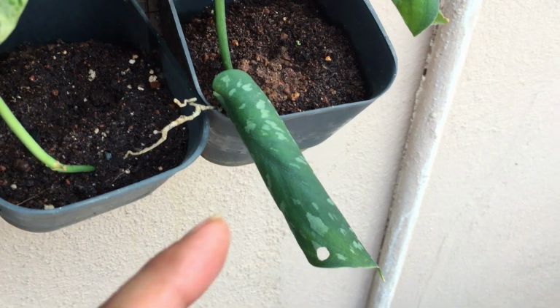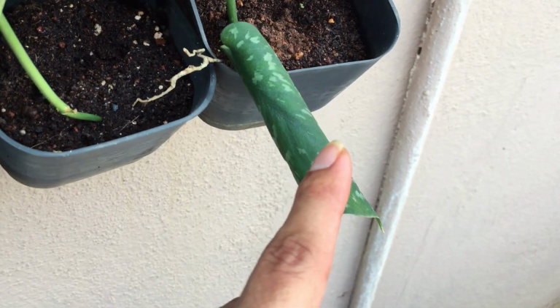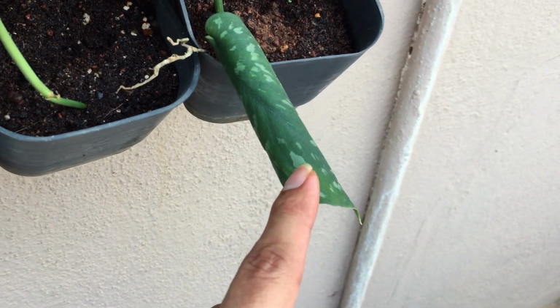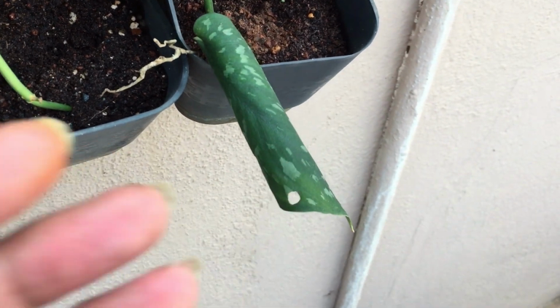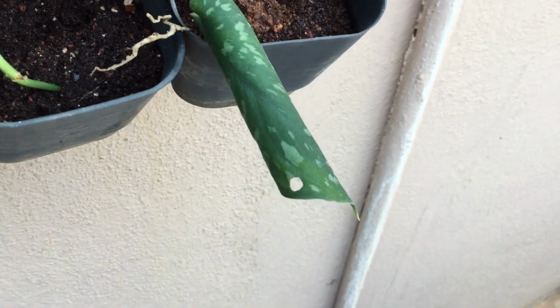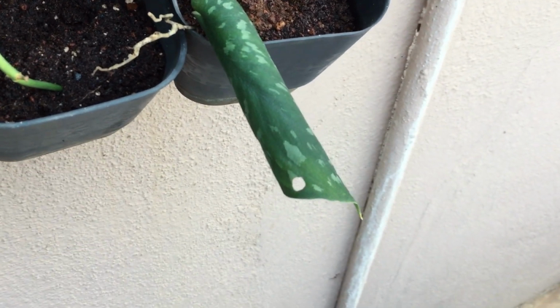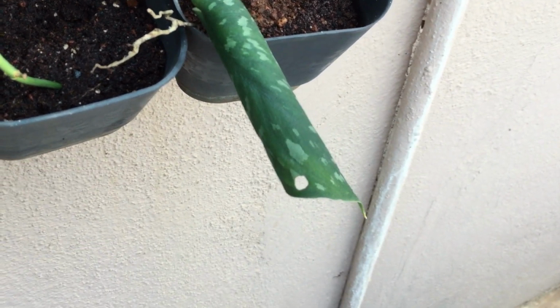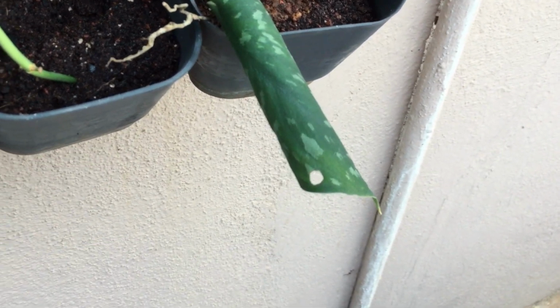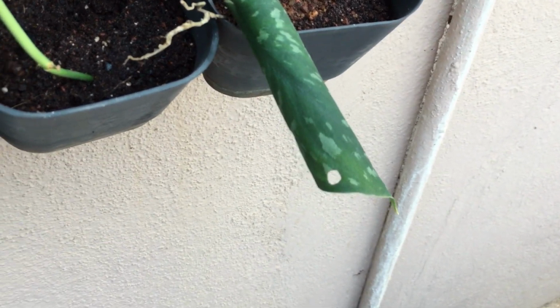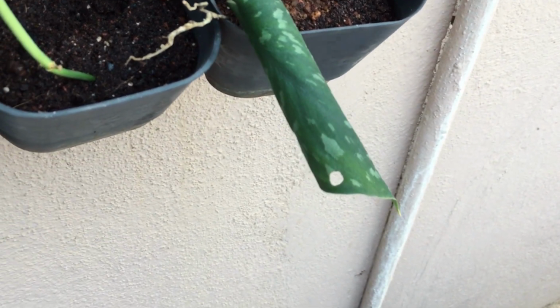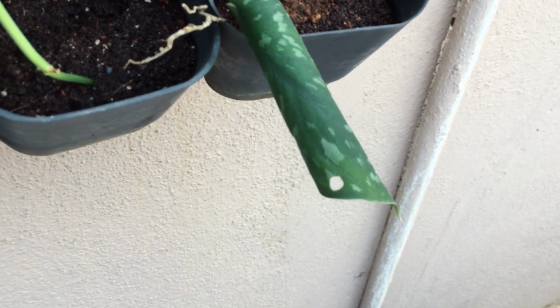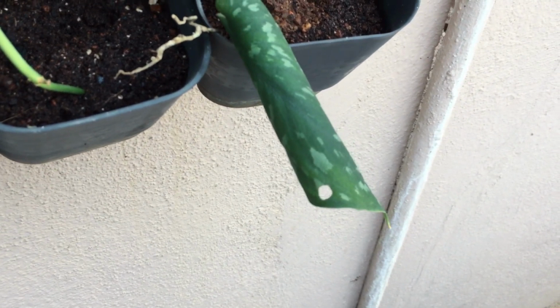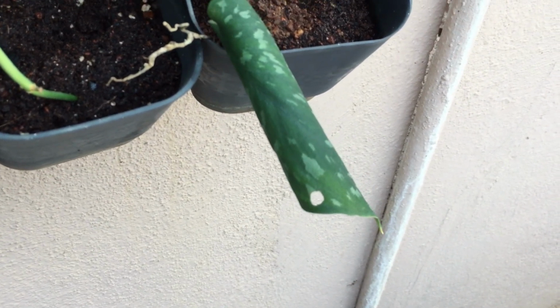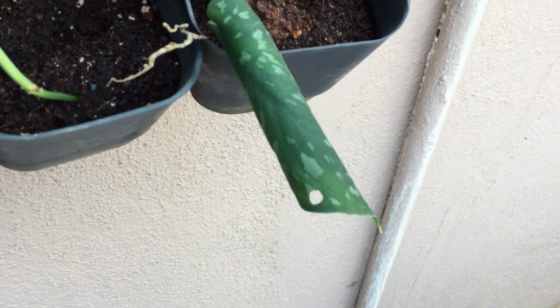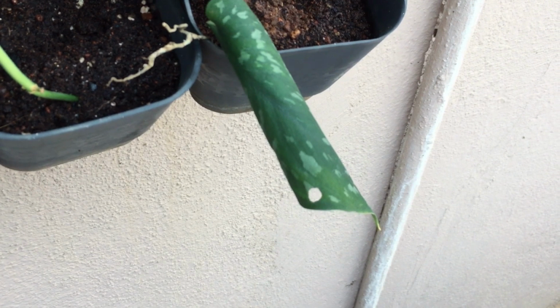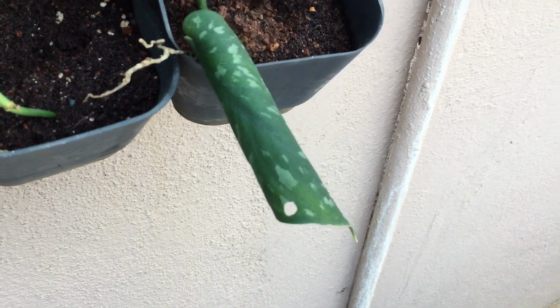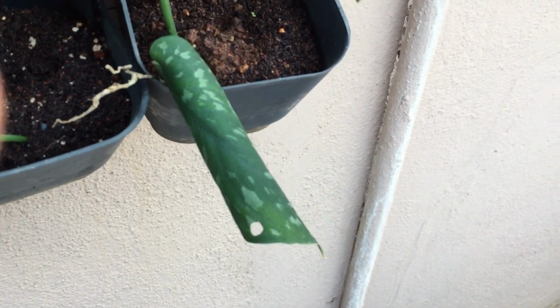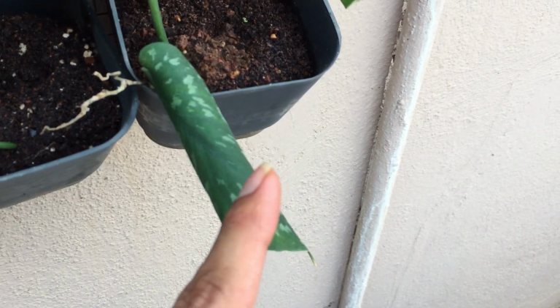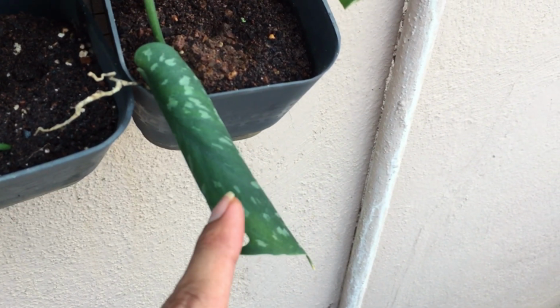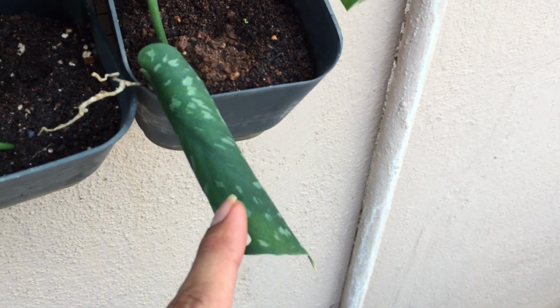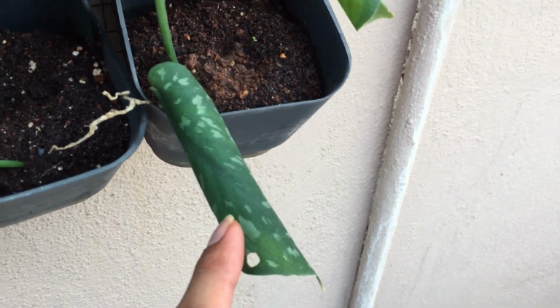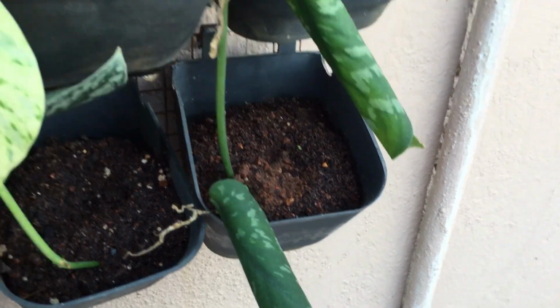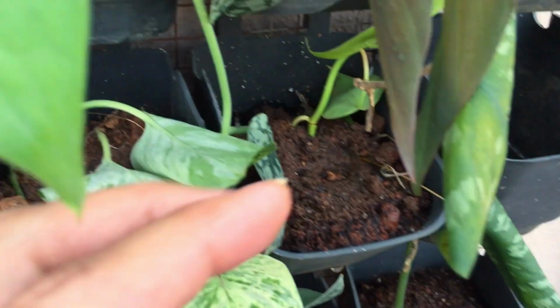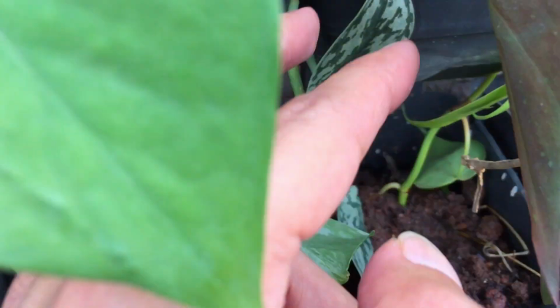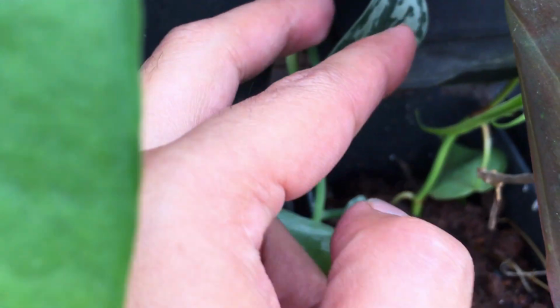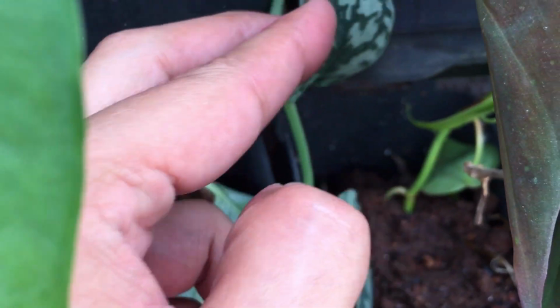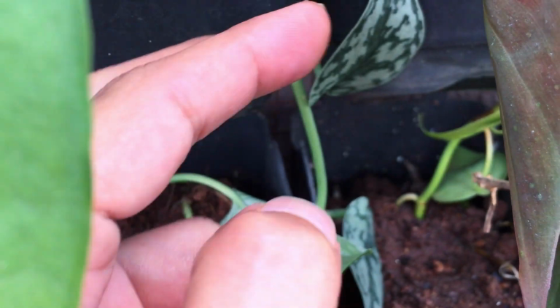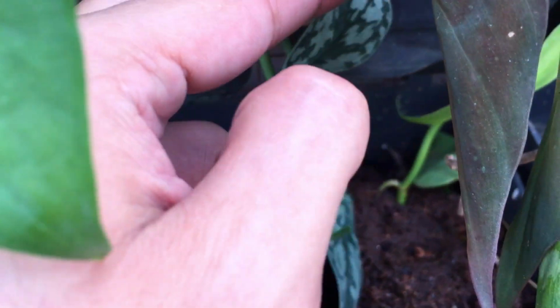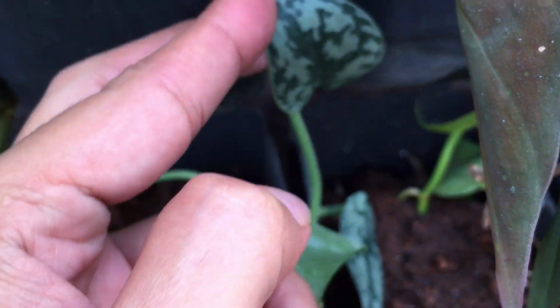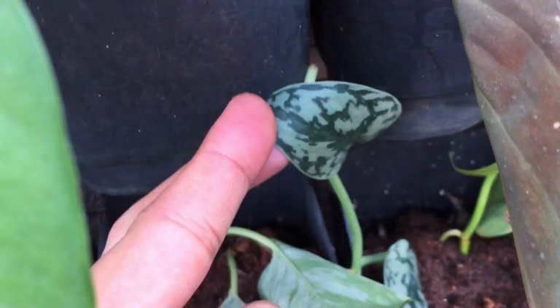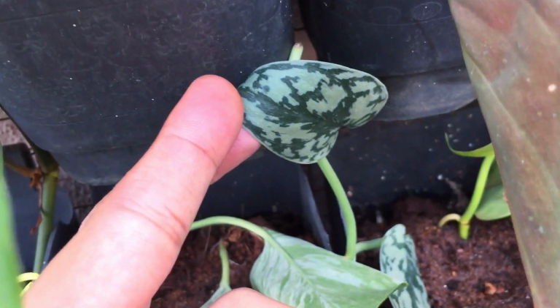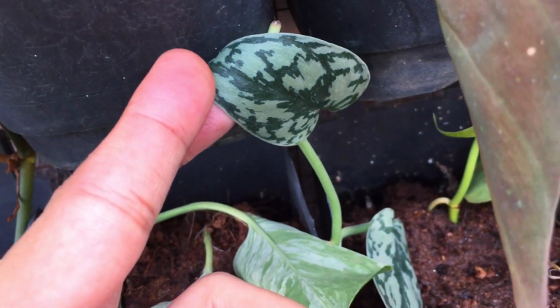Another reason they will start to curl is if your environment is getting quite warm — if it's getting very hot outdoors, they will start to curl up. Your skin dapses should be open like this, as you can see.